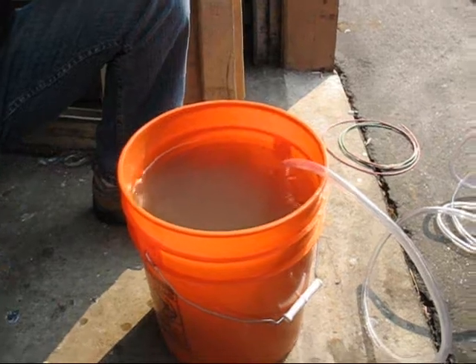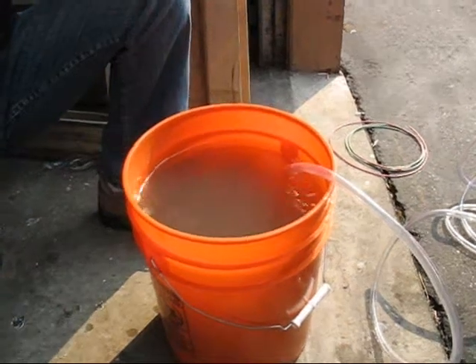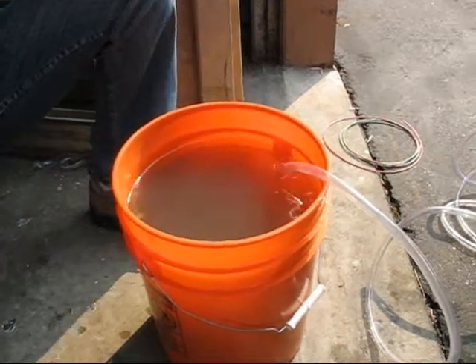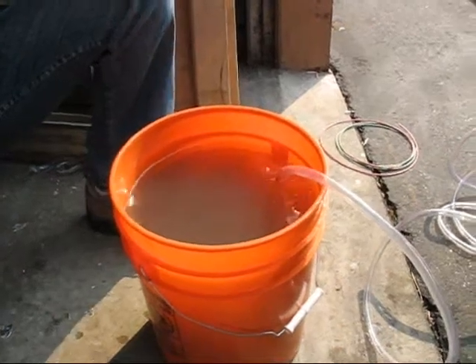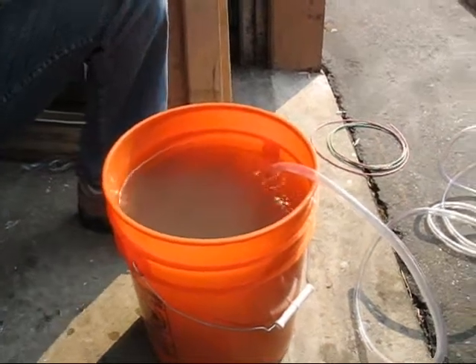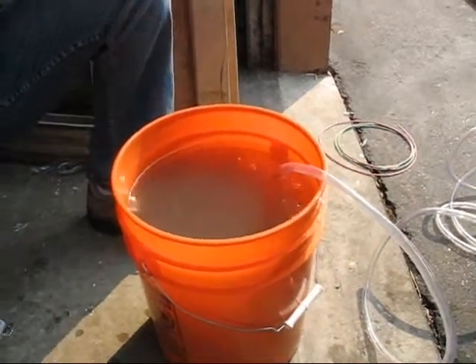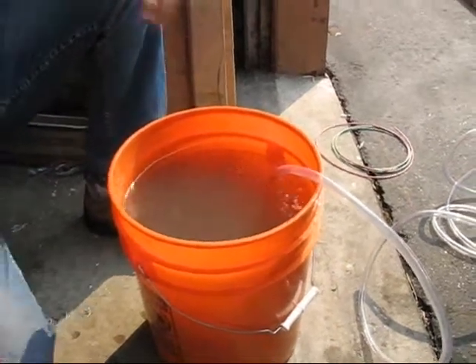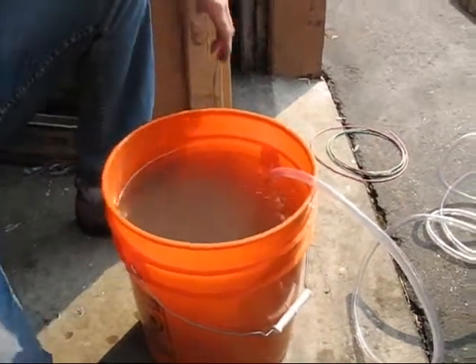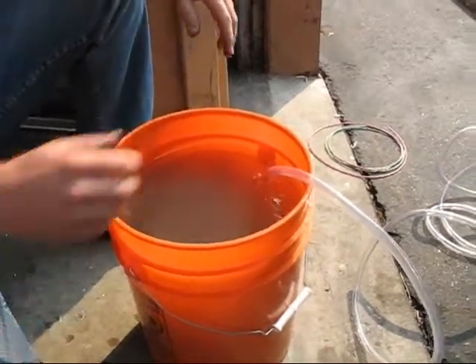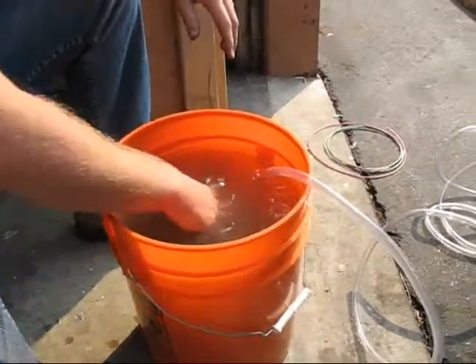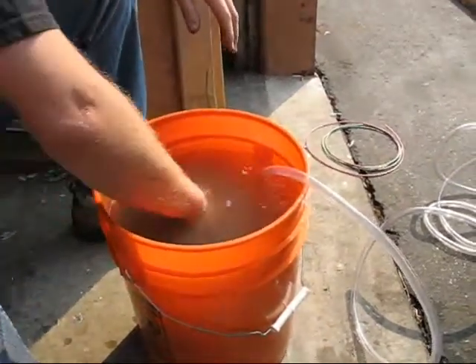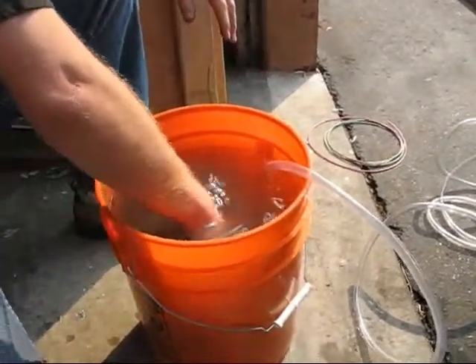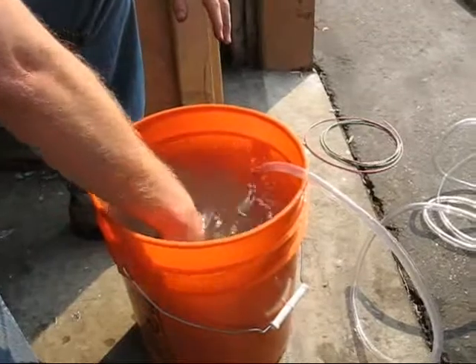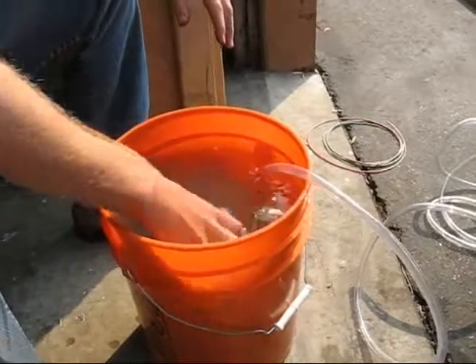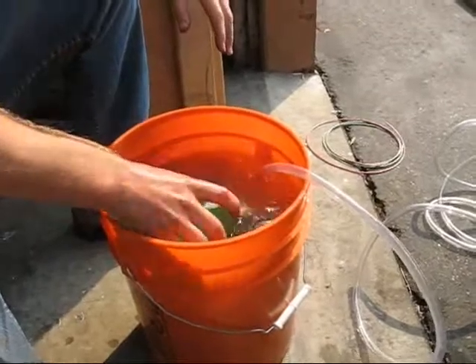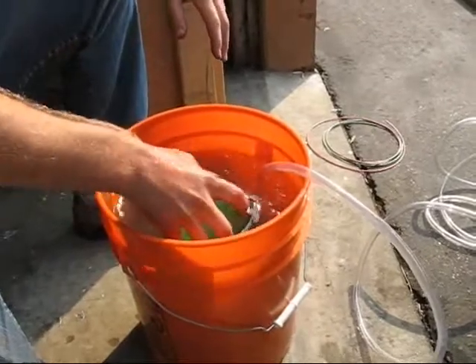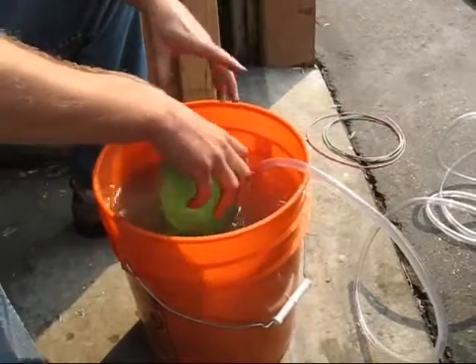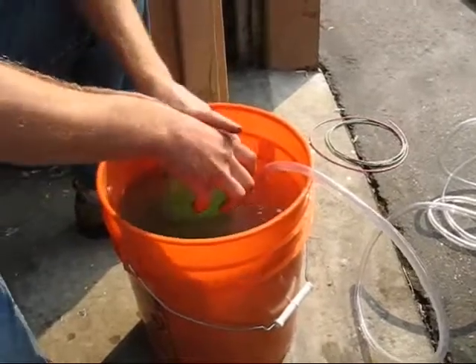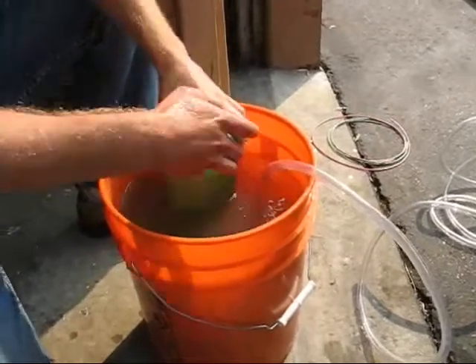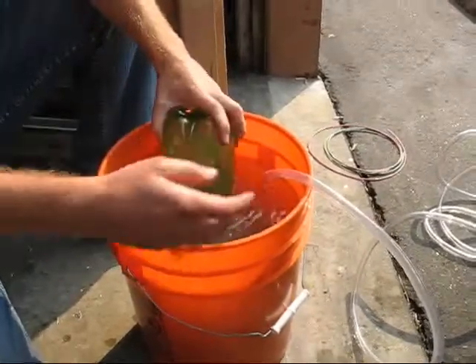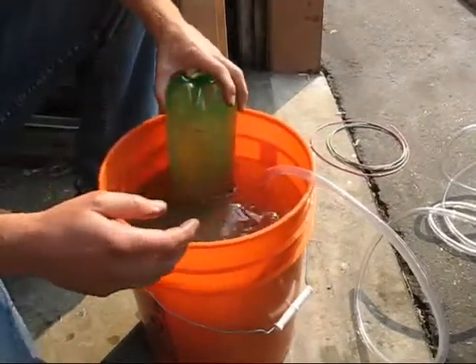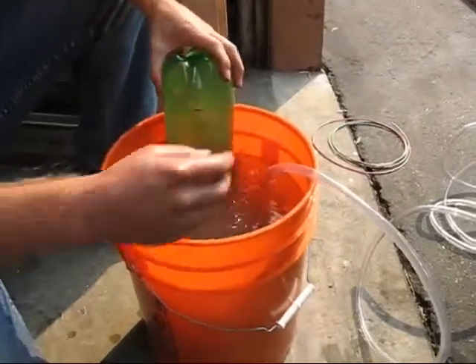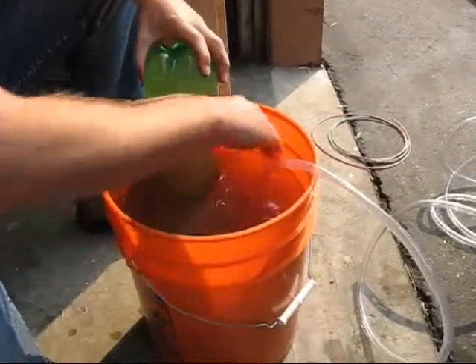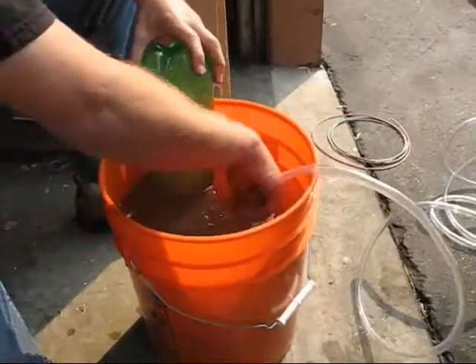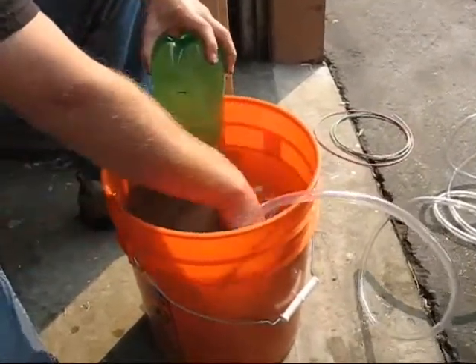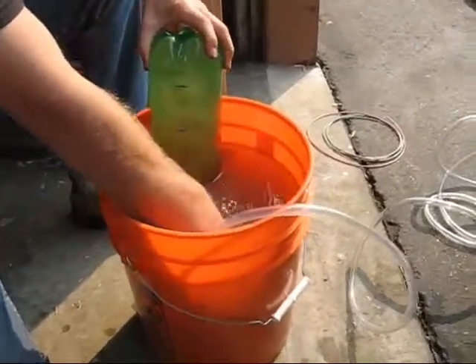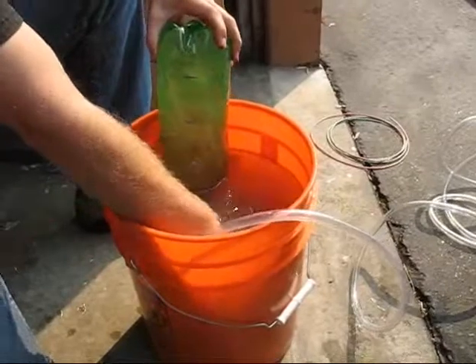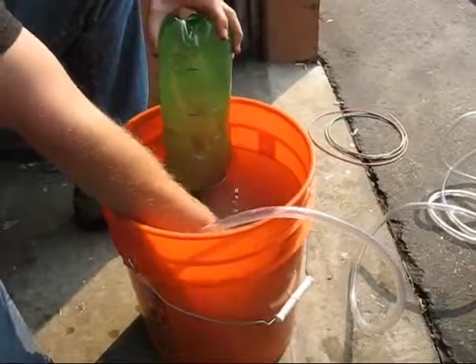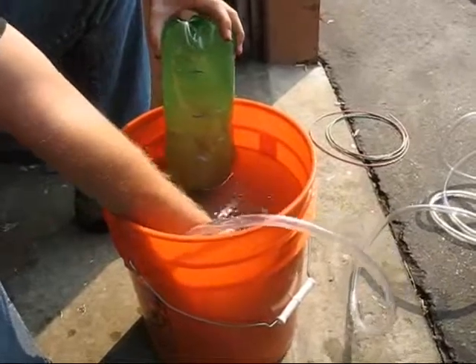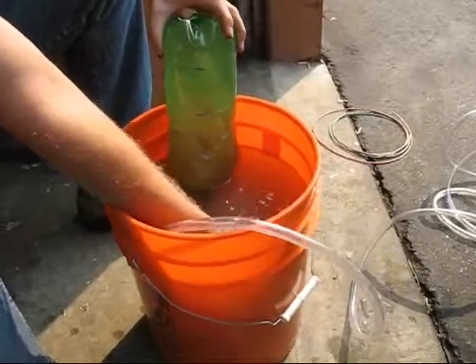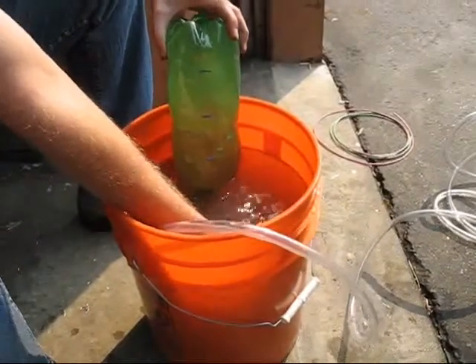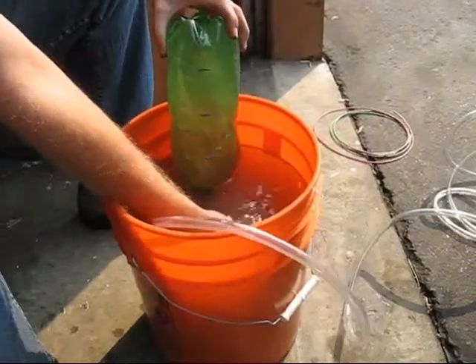Okay, what we're going to be doing here is a flow test. We're going to be testing the output for the G1HHO-Mini to see how much hydrogen we can pump out within a minute's time frame.